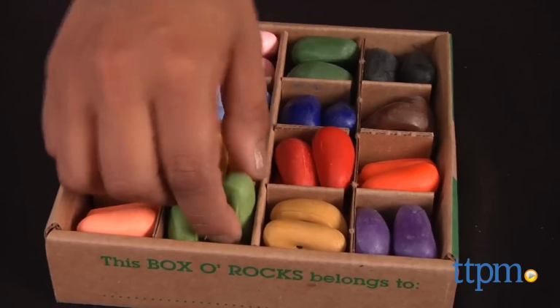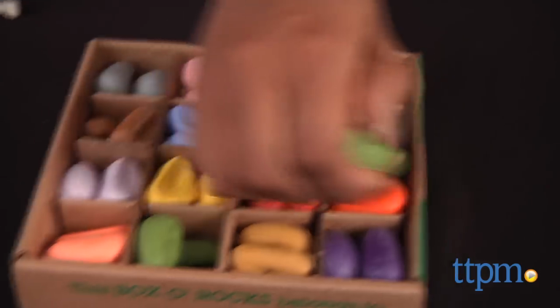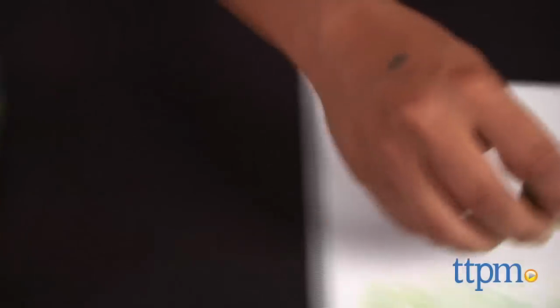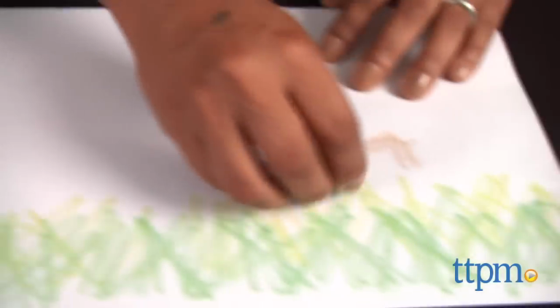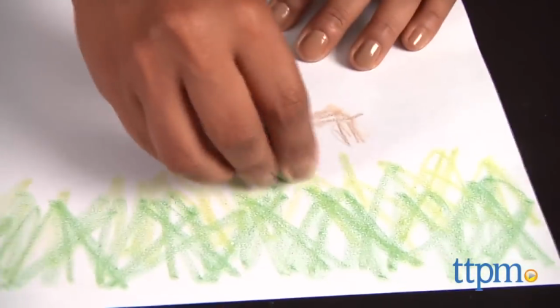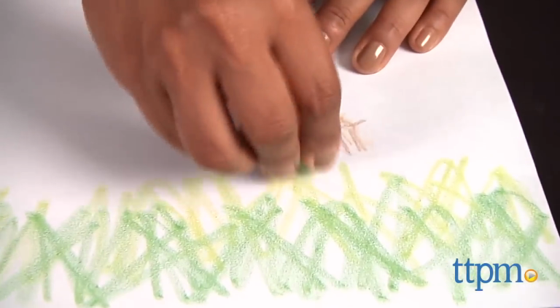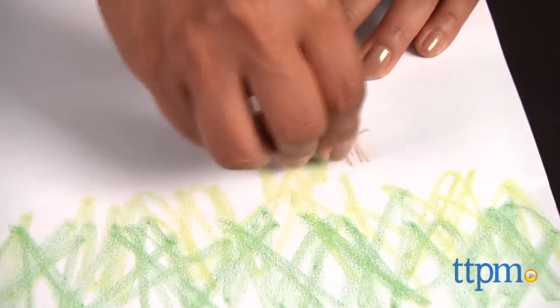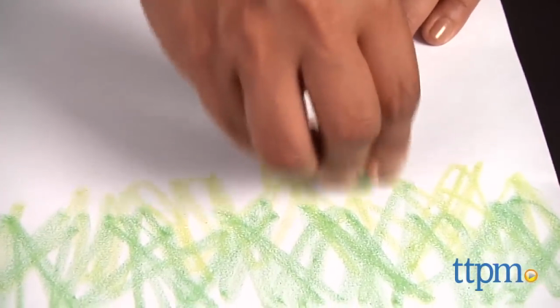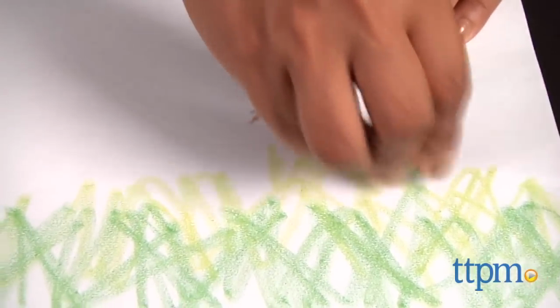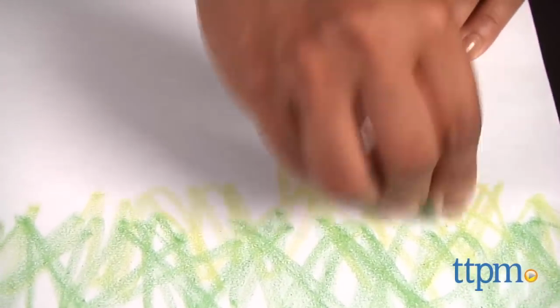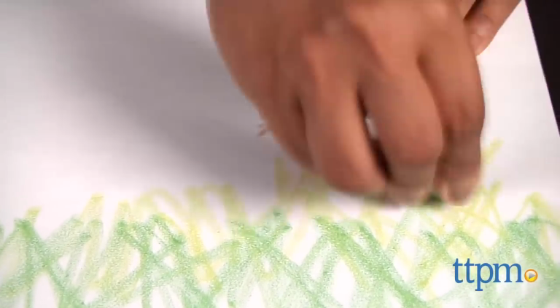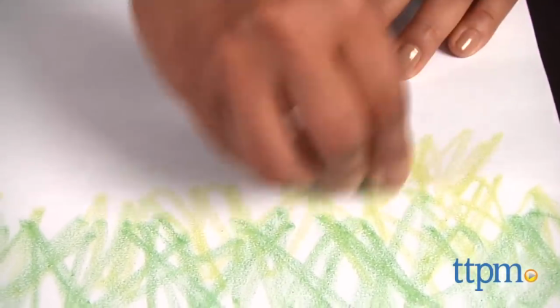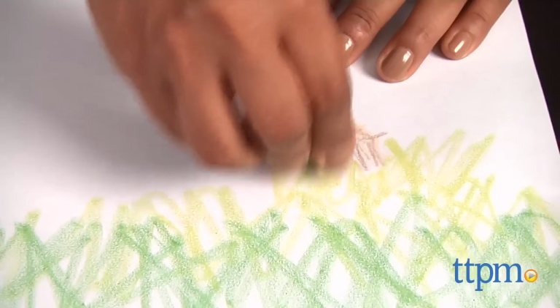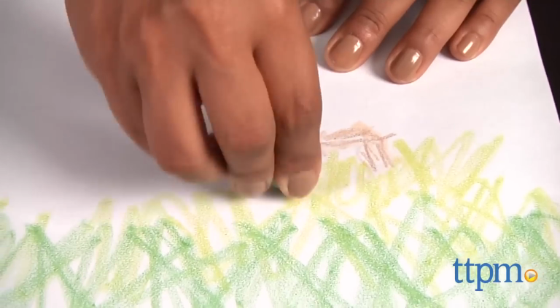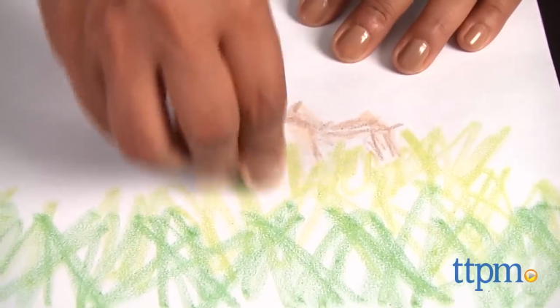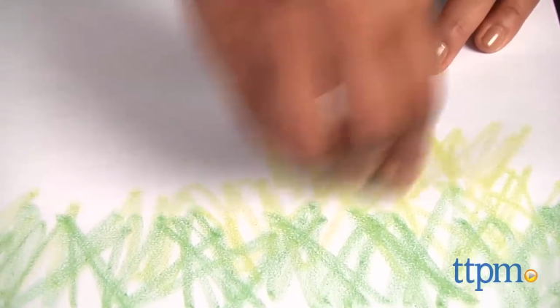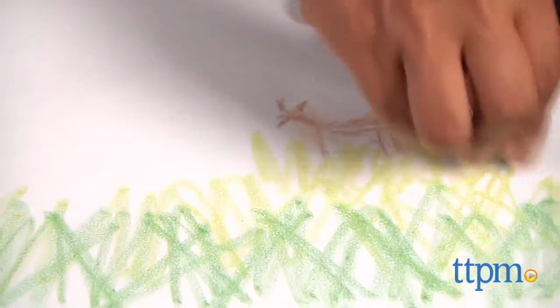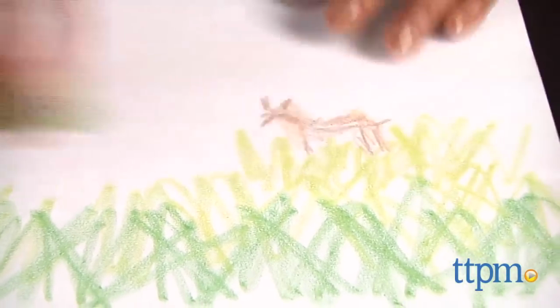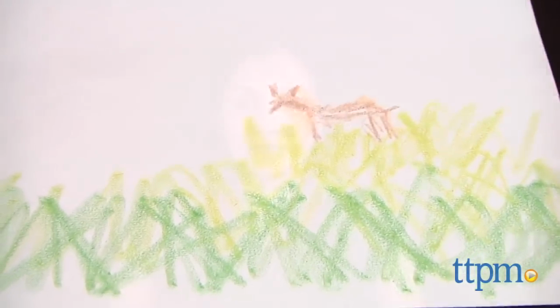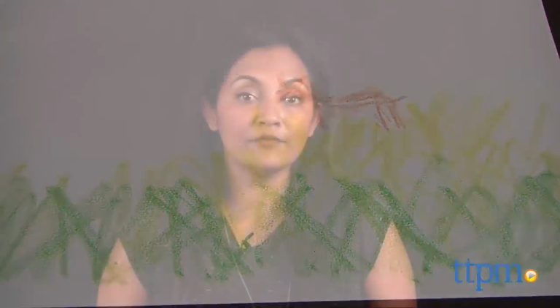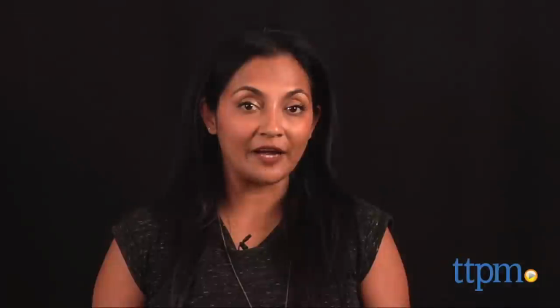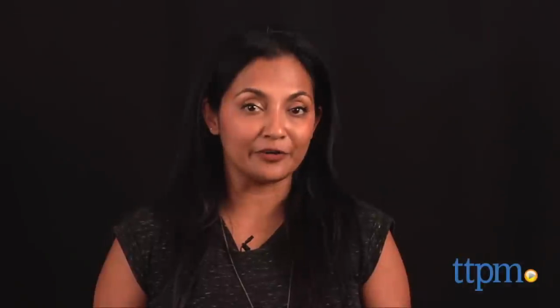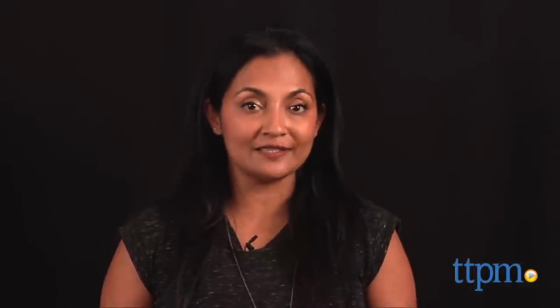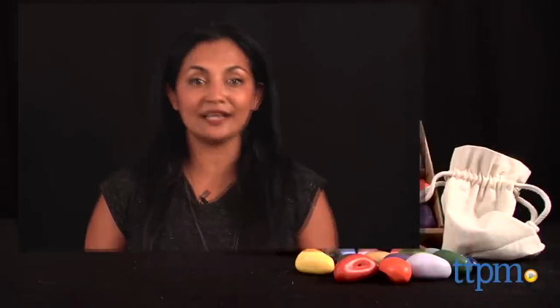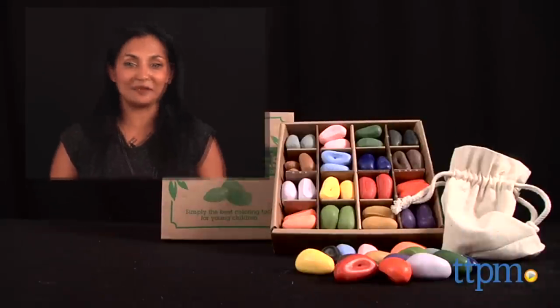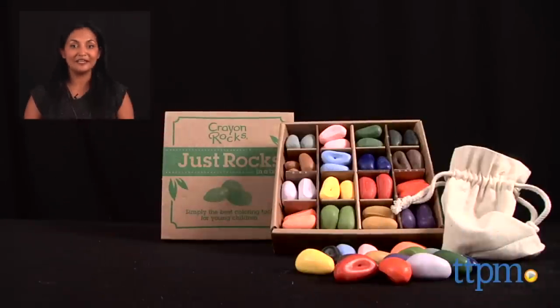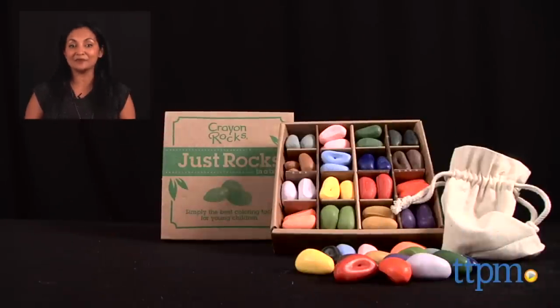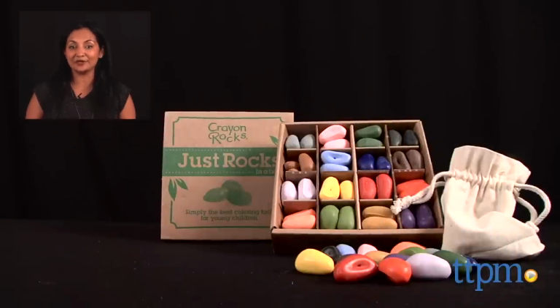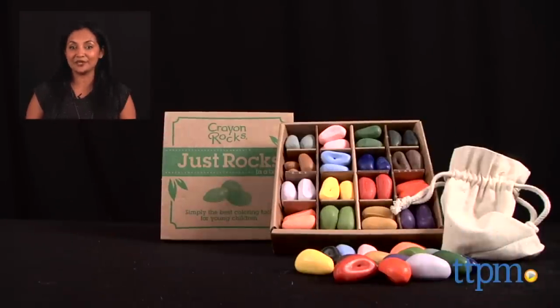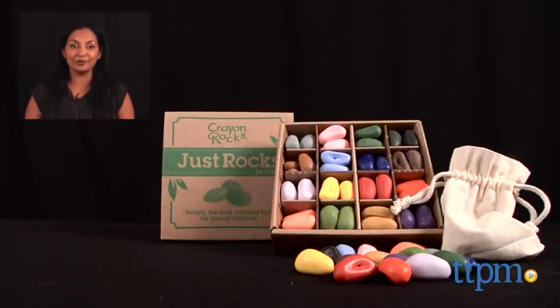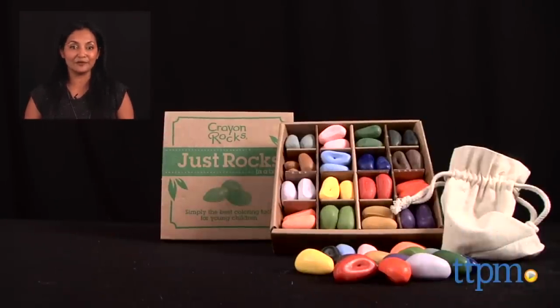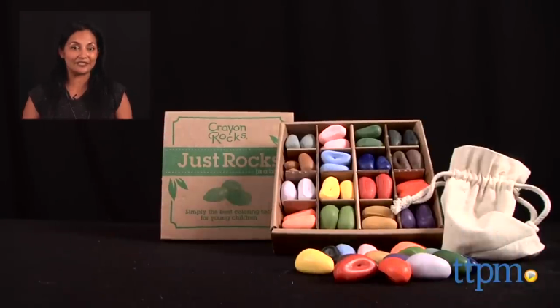These are a creative toy that will certainly encourage kids to draw colorful masterpieces. The Crayon Rocks are for ages 3 and up and made by Crayon Rocks. For where to buy and current prices, find us at TTPM, and subscribe to our YouTube channel for more reviews every day.